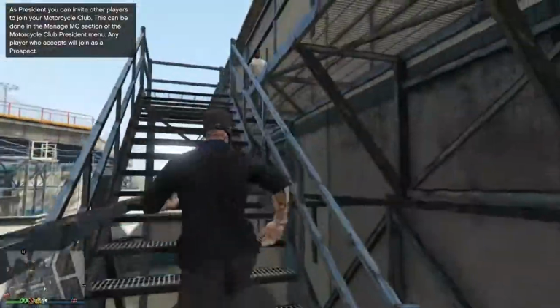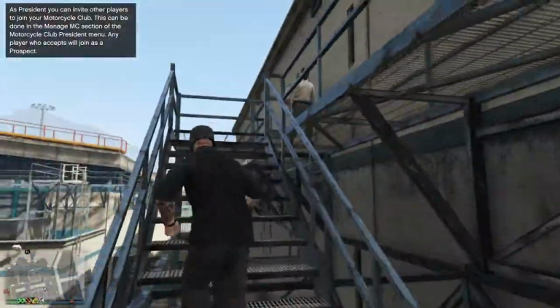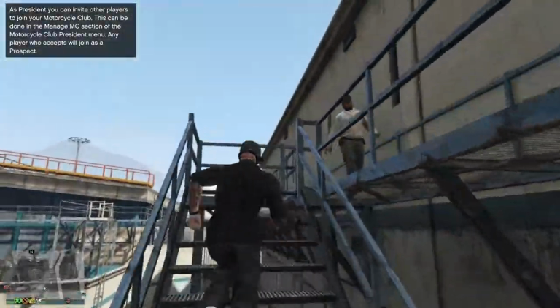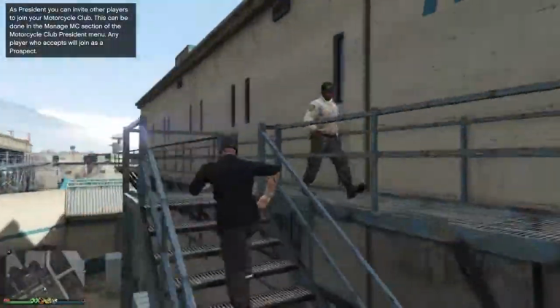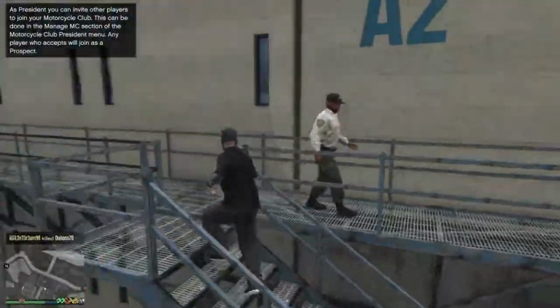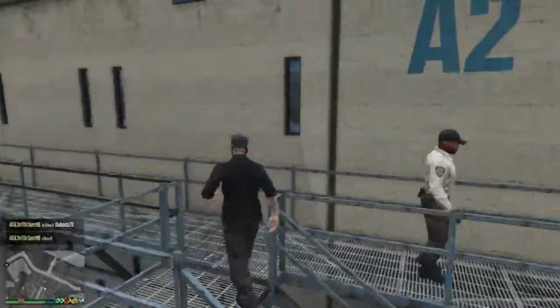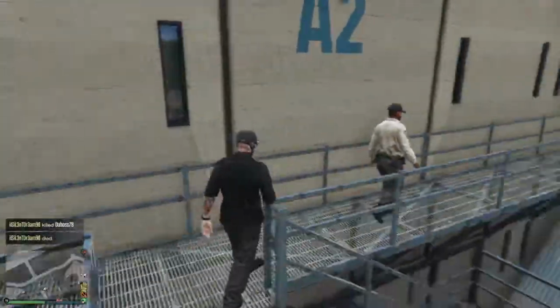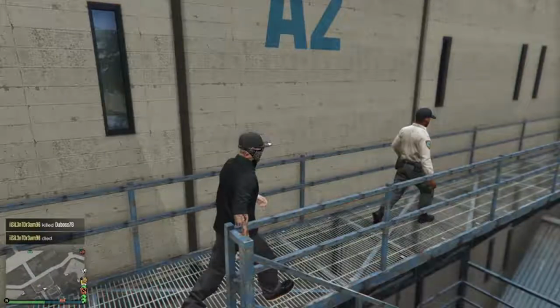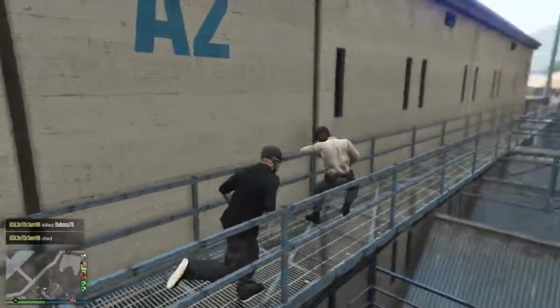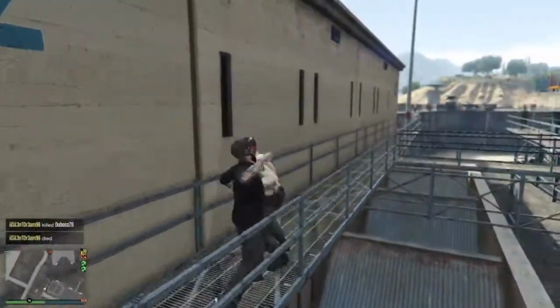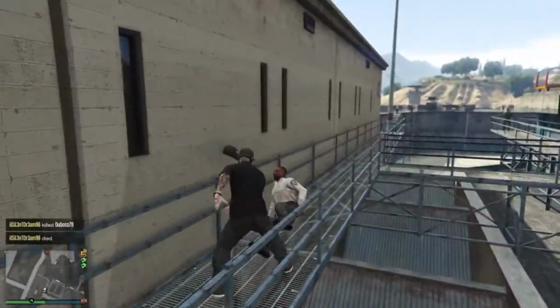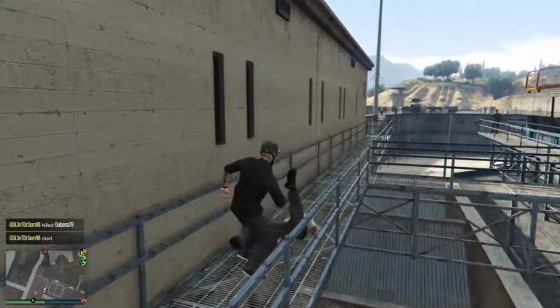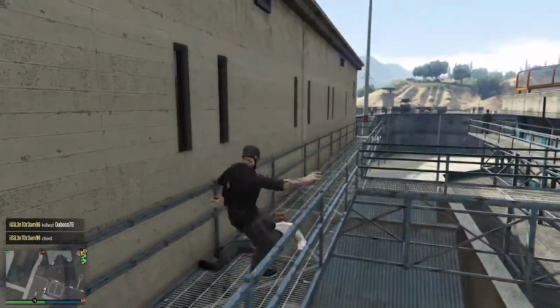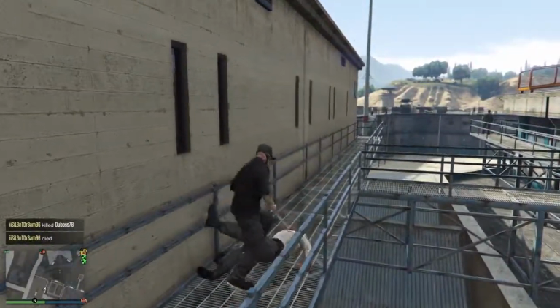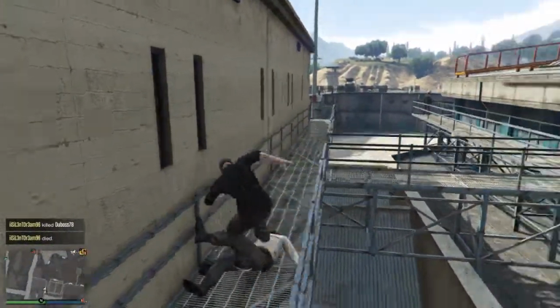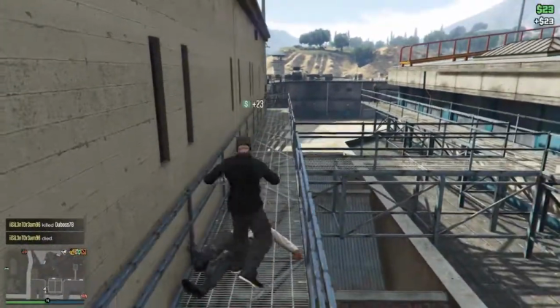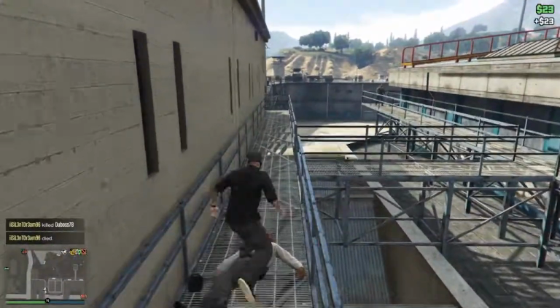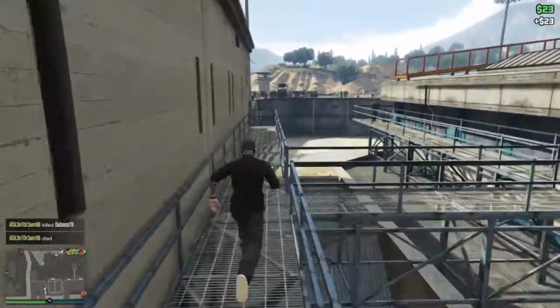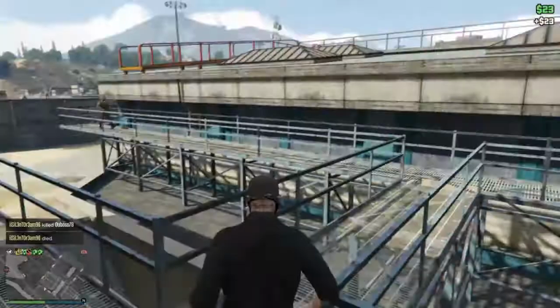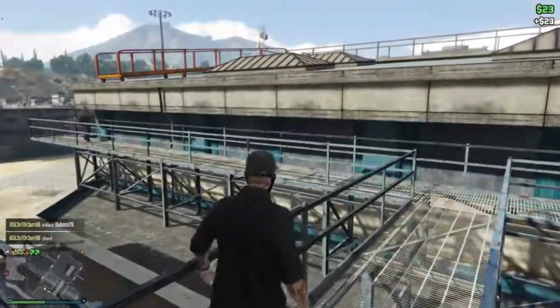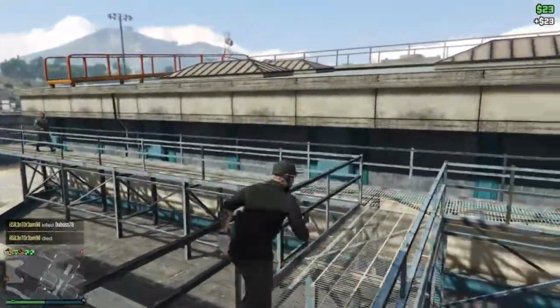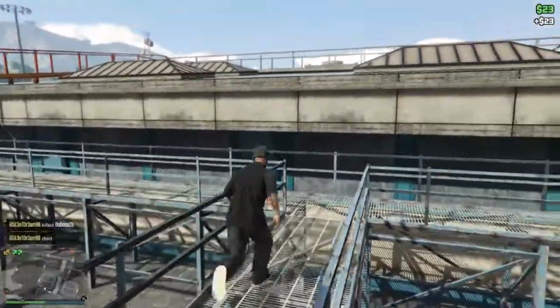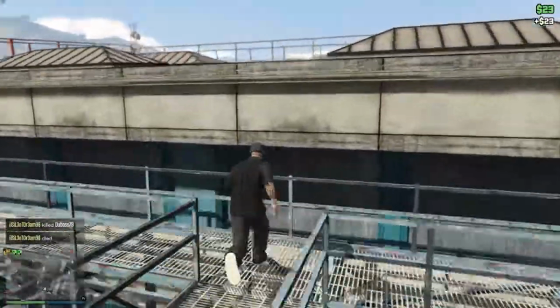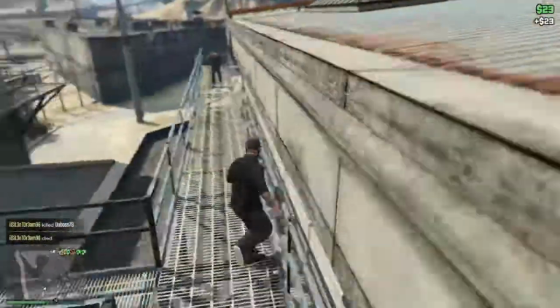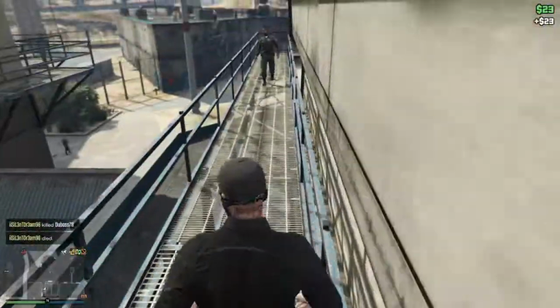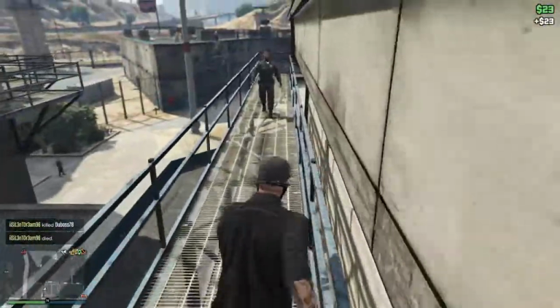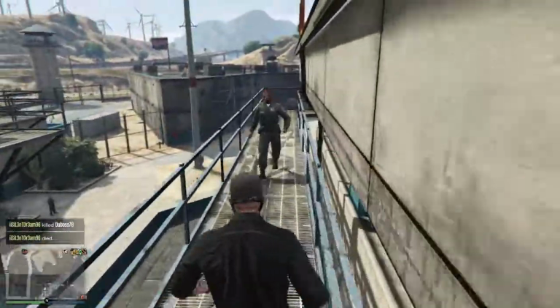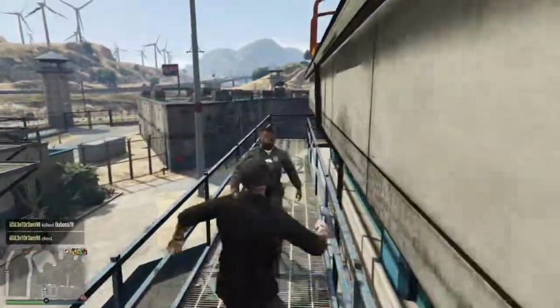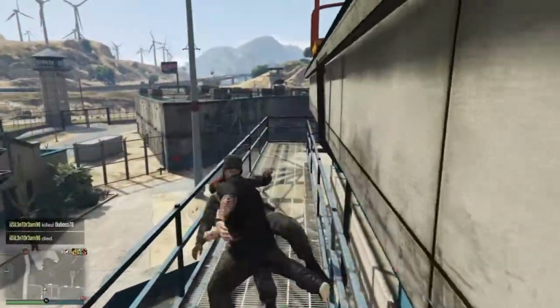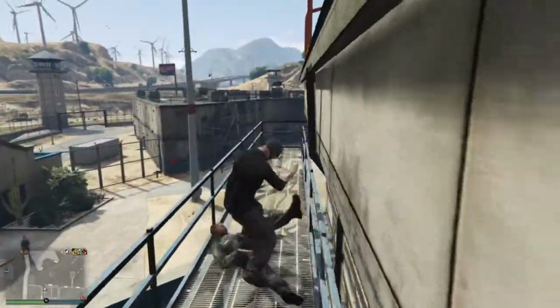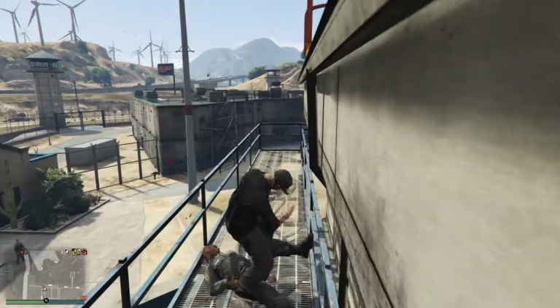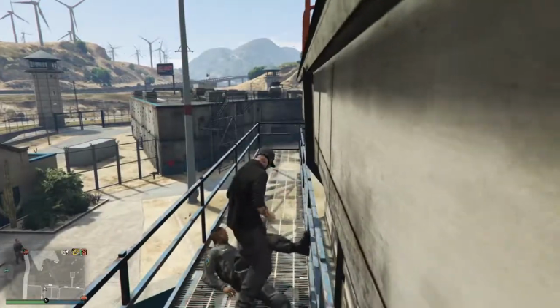As you can see, we're in here. You can walk up to the cops and punch them — you're not going to get a wanted level. They sometimes do dodge your punches, but there's no wanted level.